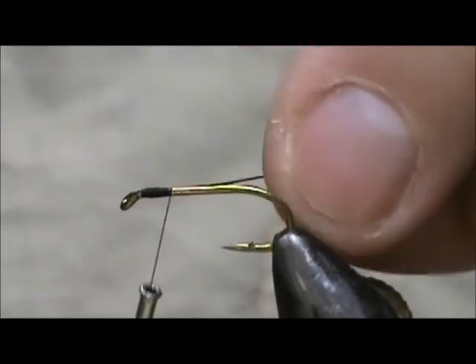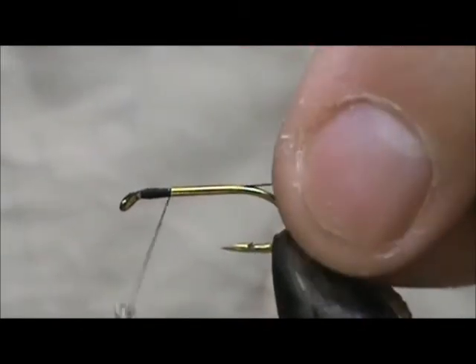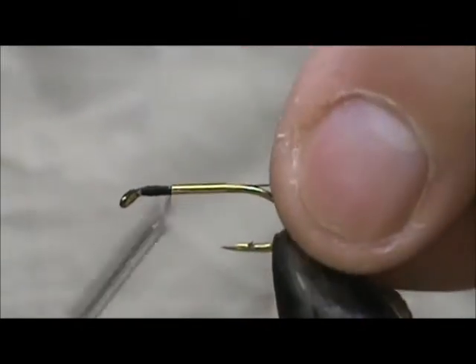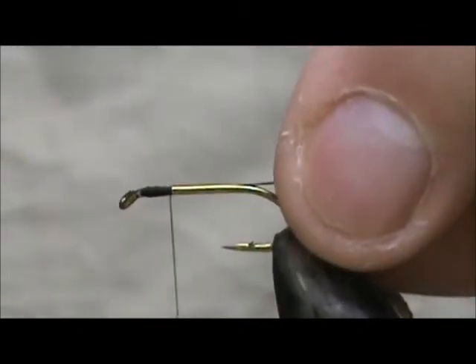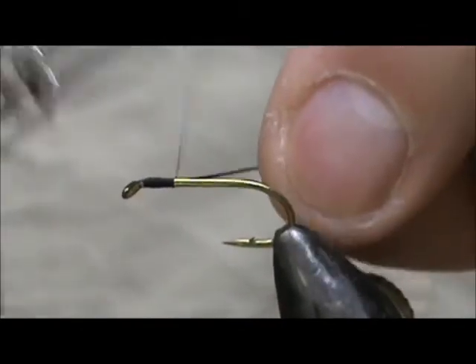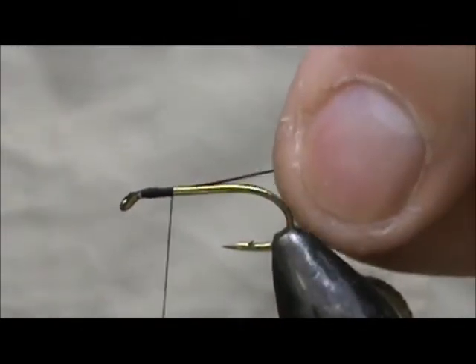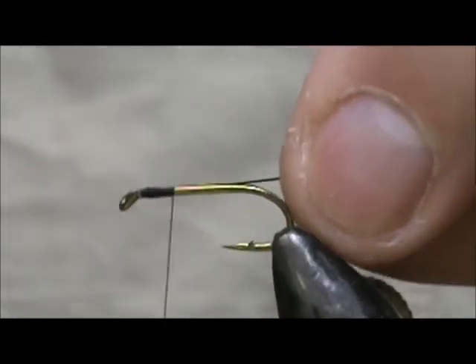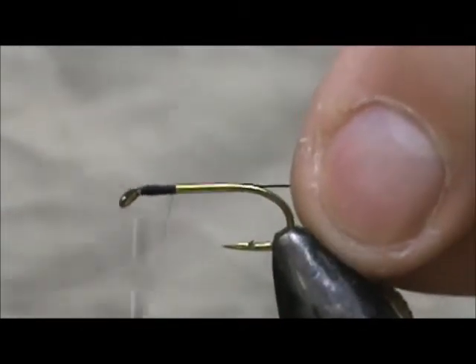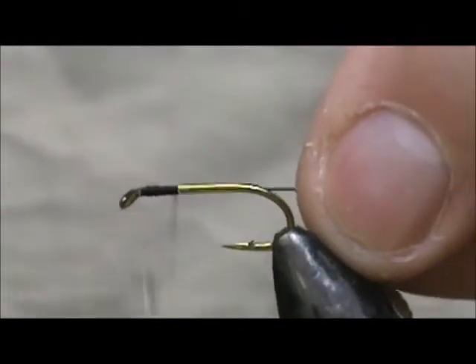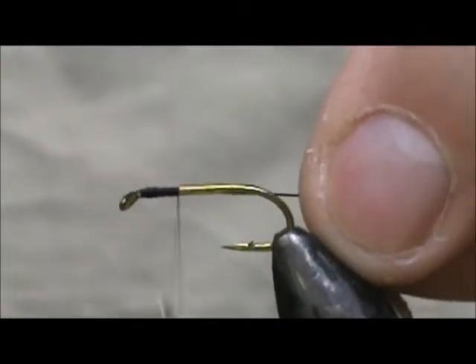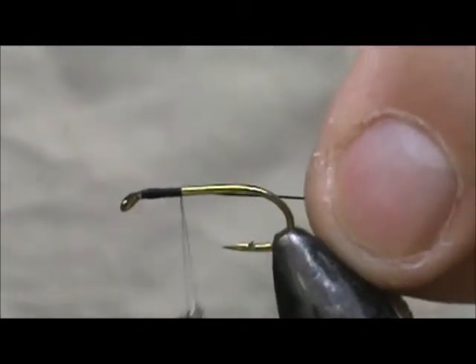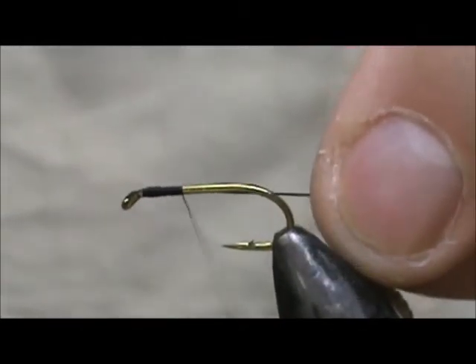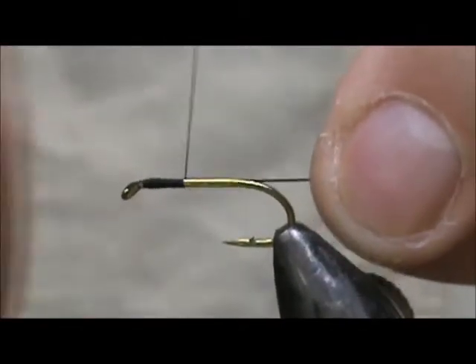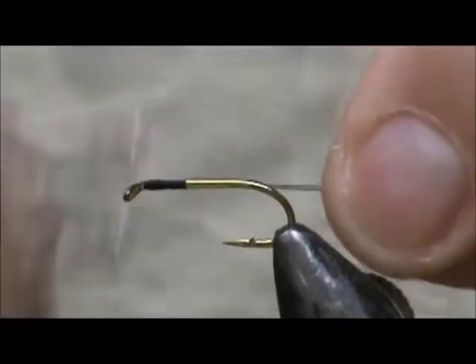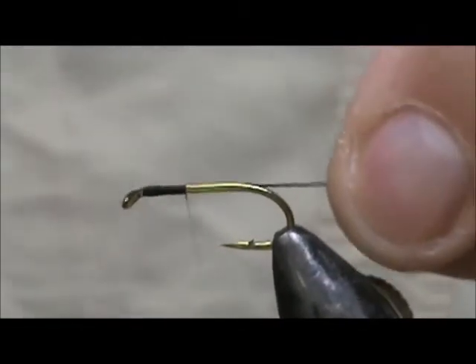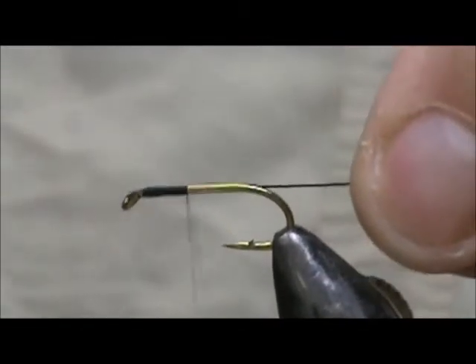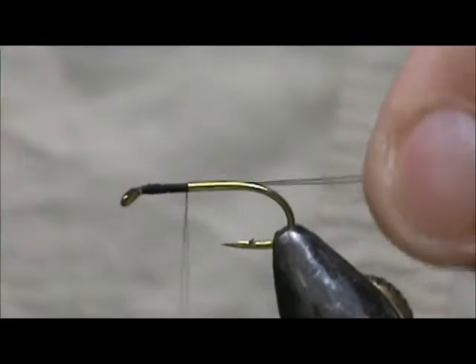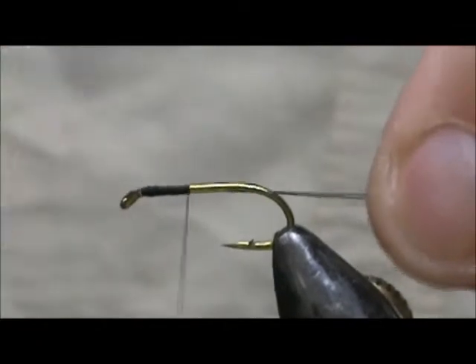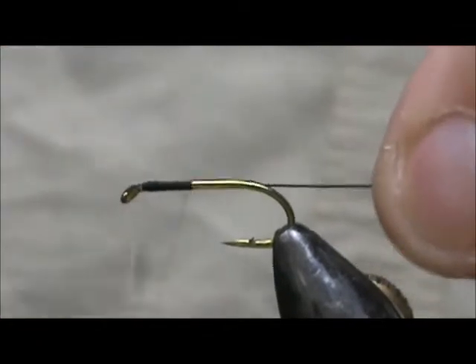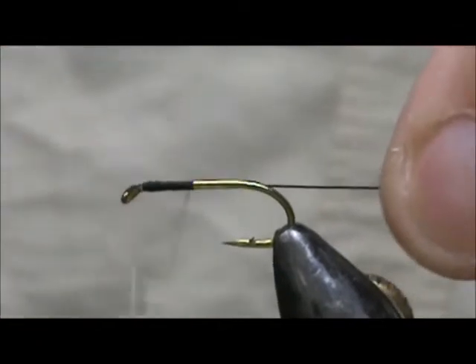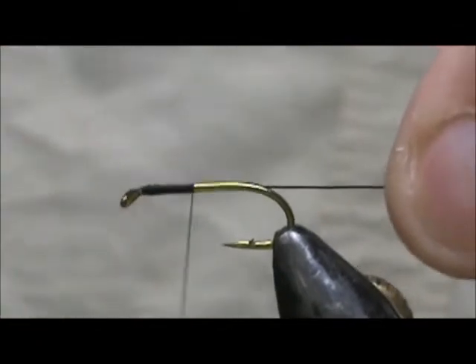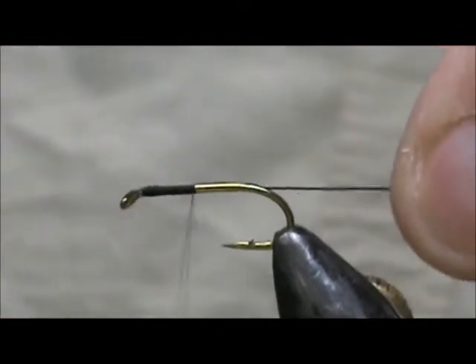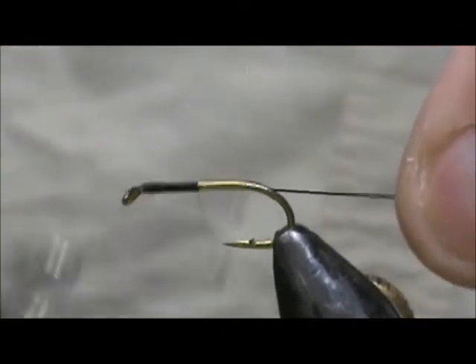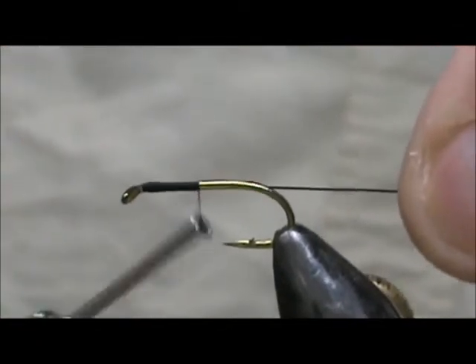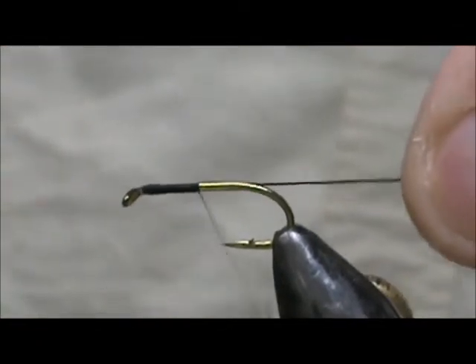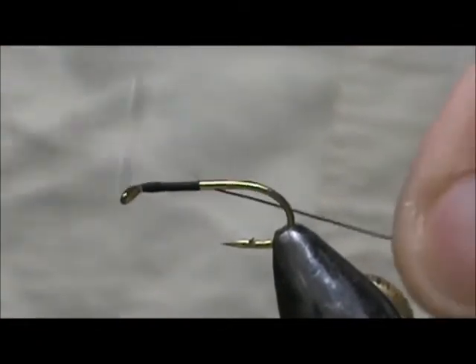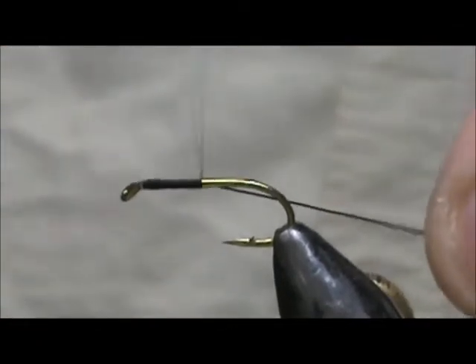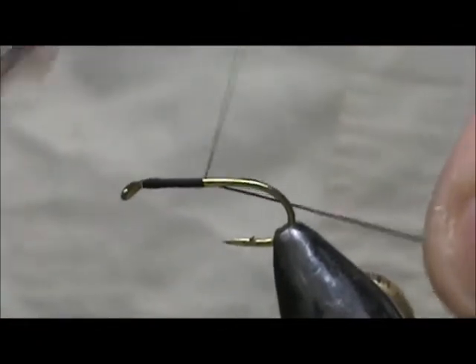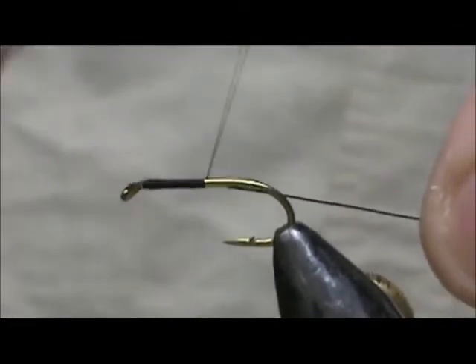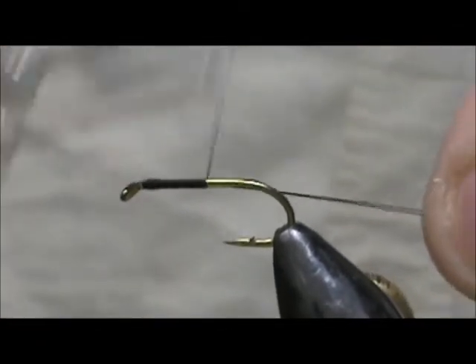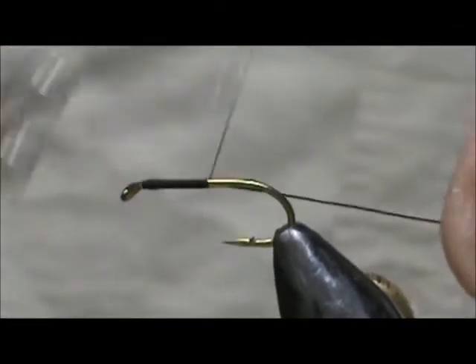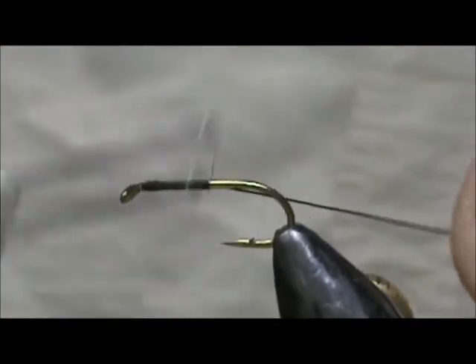I'm going to tie it in at the head and then I'm going to use the wire to hold that at the 45 degree angle and get good coverage.